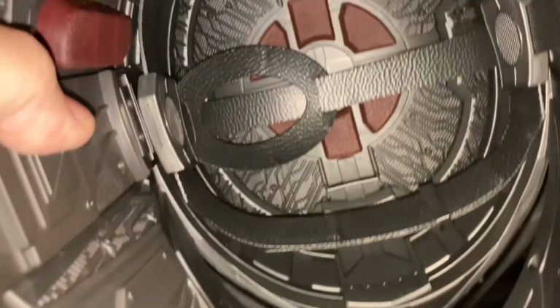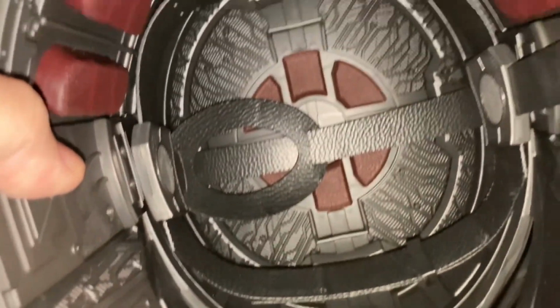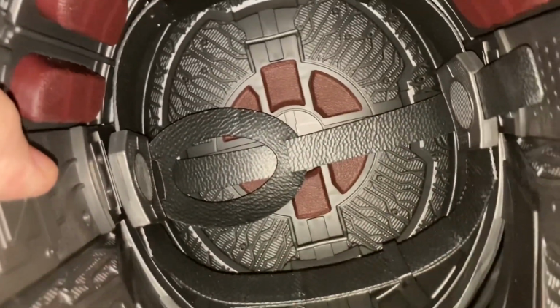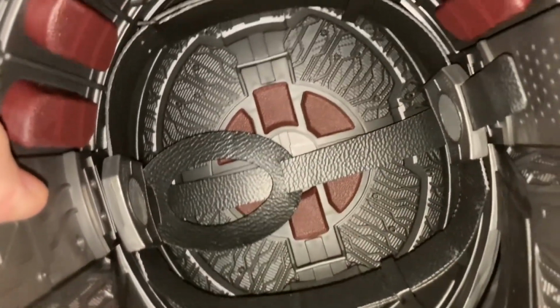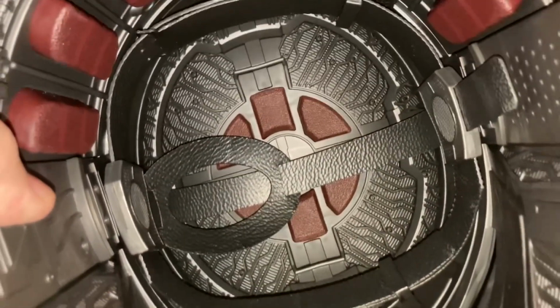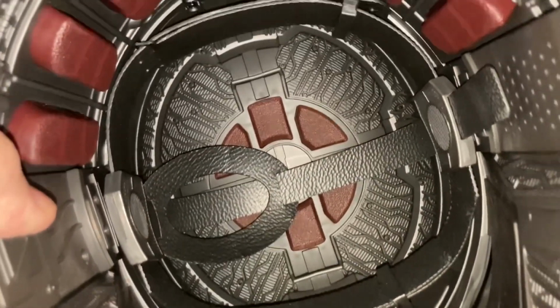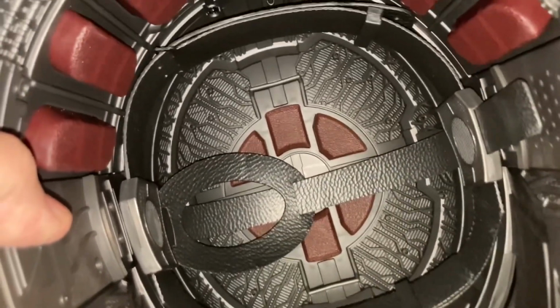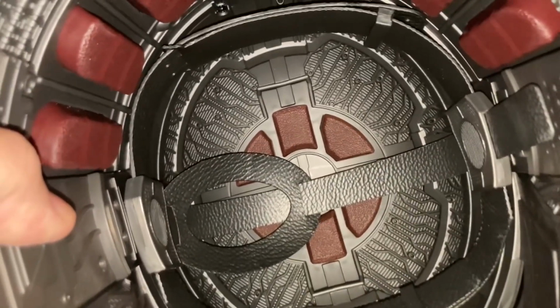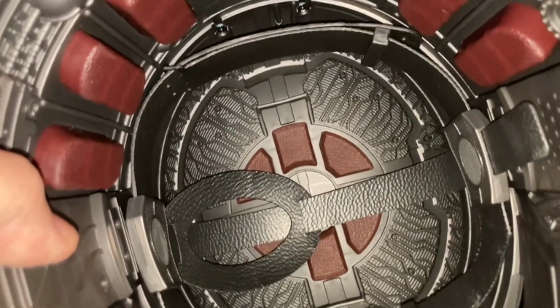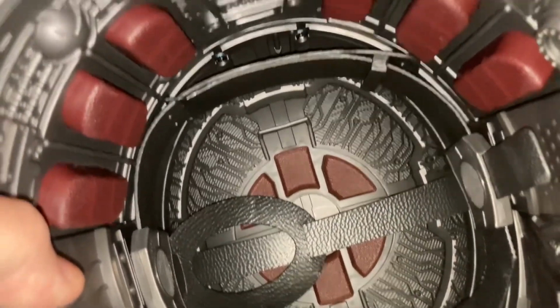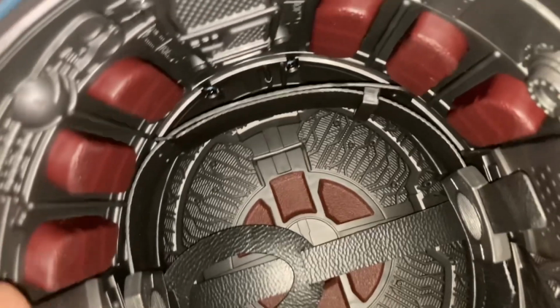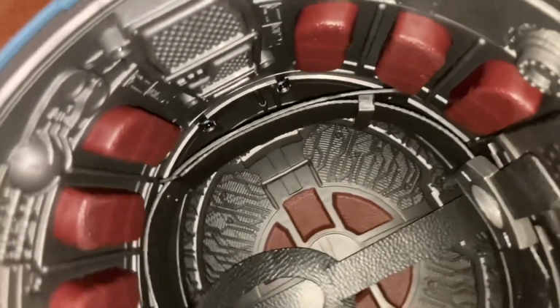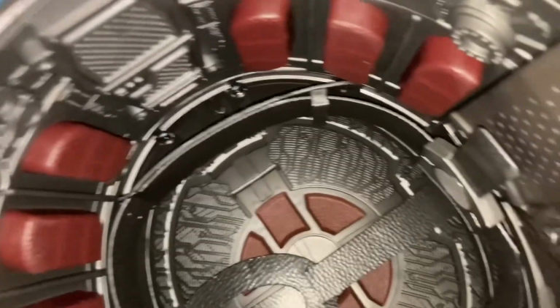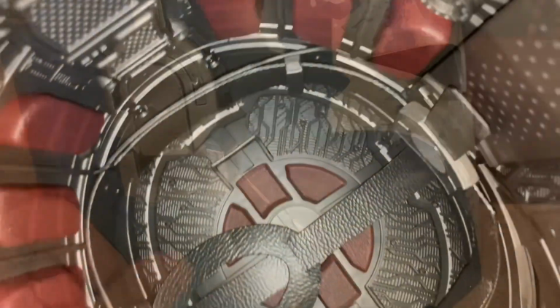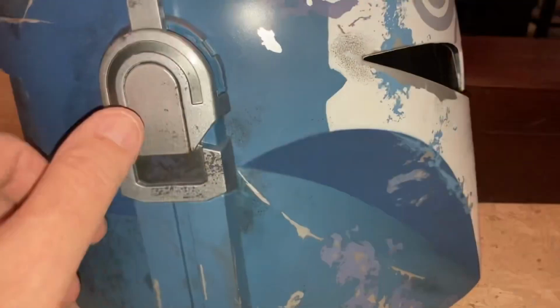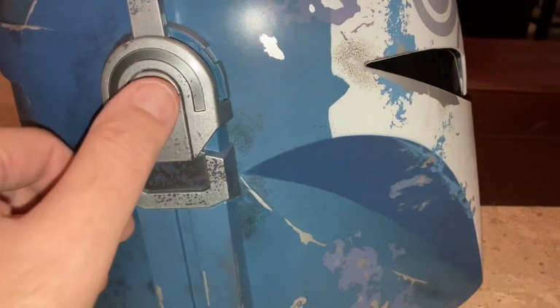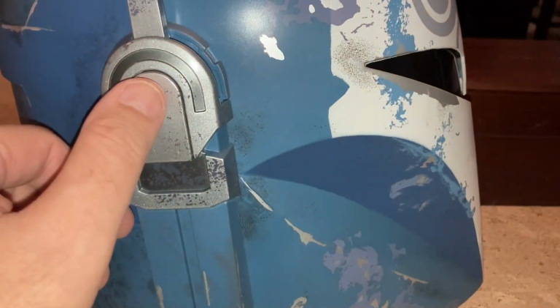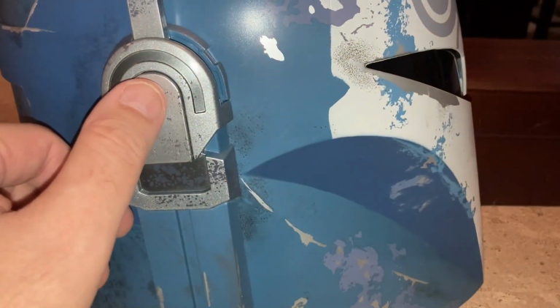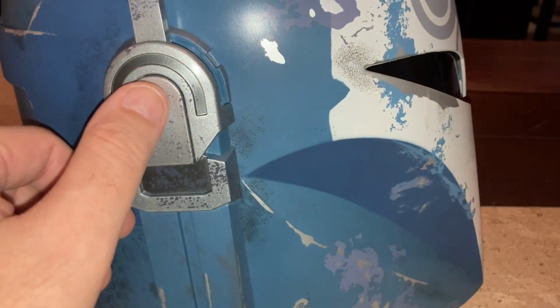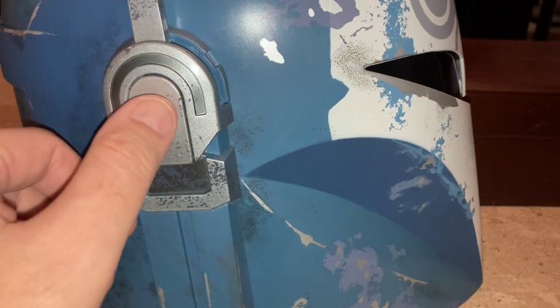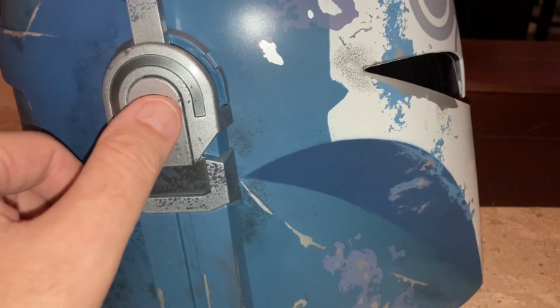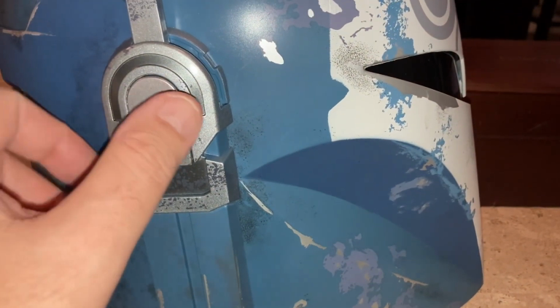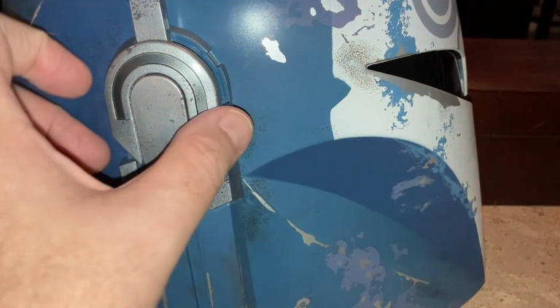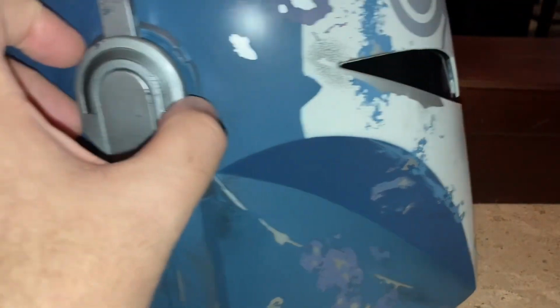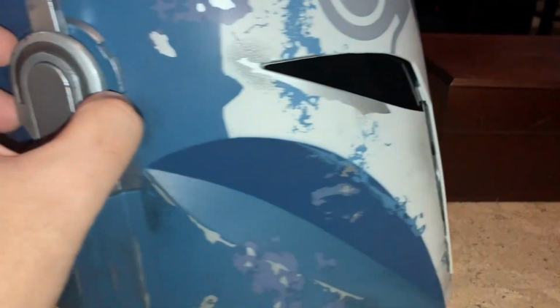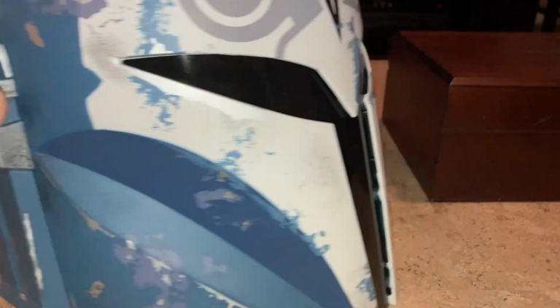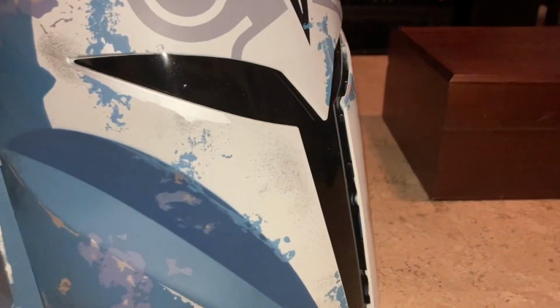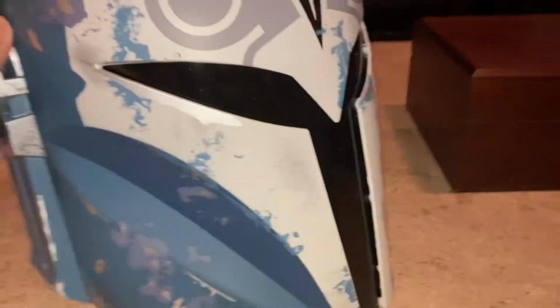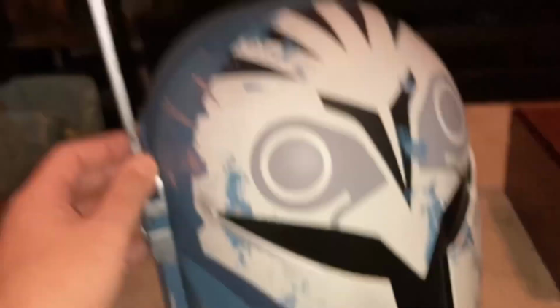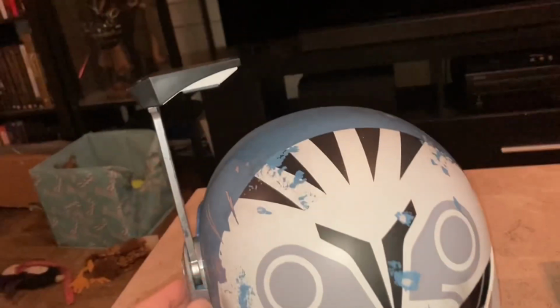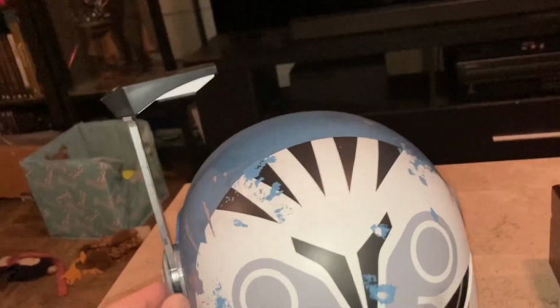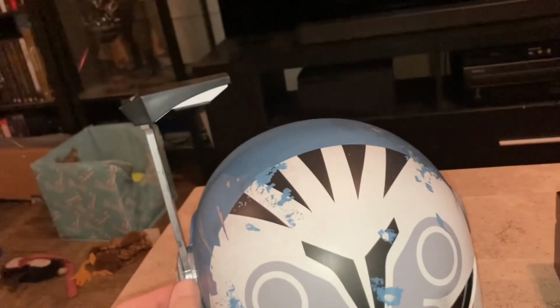Along with an adjustable strap and padding for the head. This is the actual button that you press to turn on the electronic feature, so I'm going to do that now.